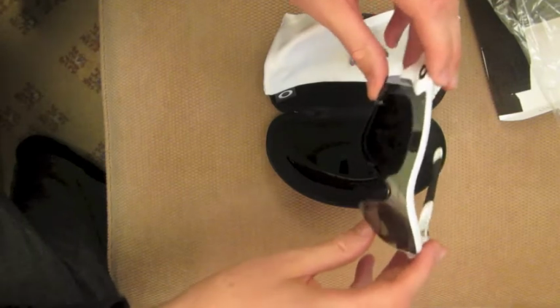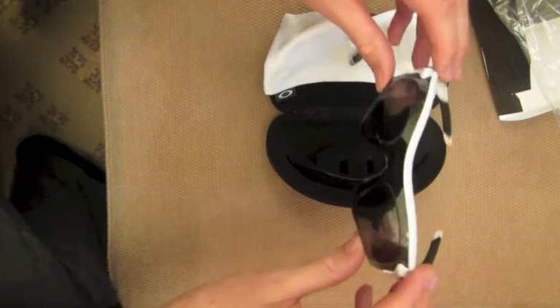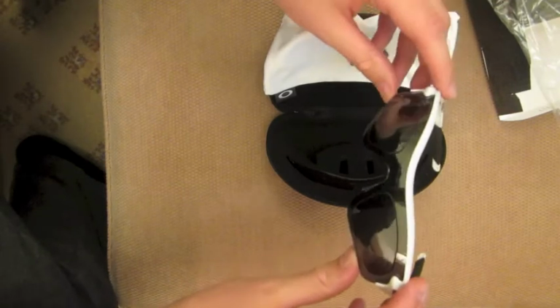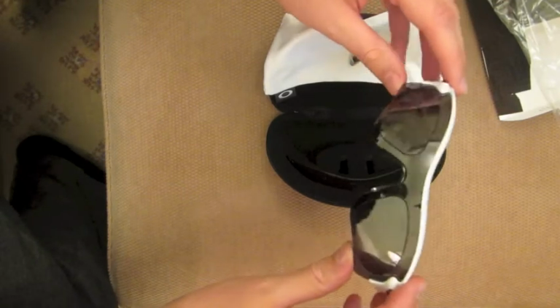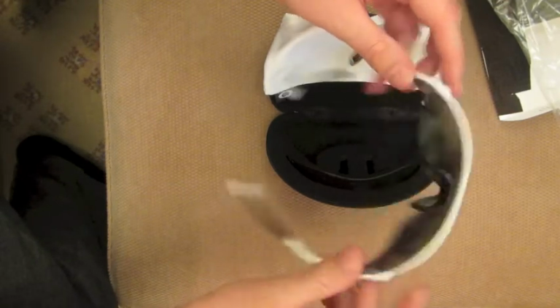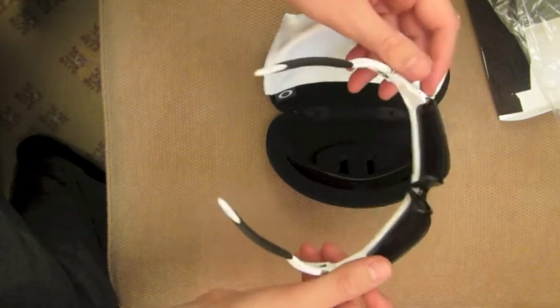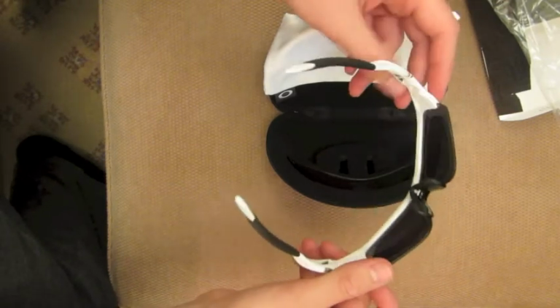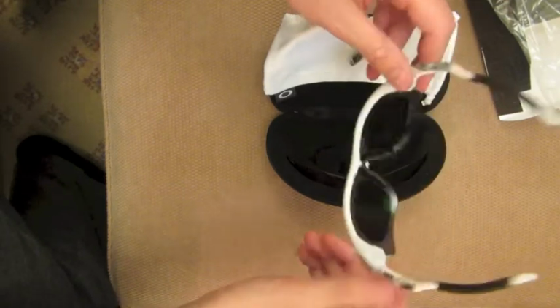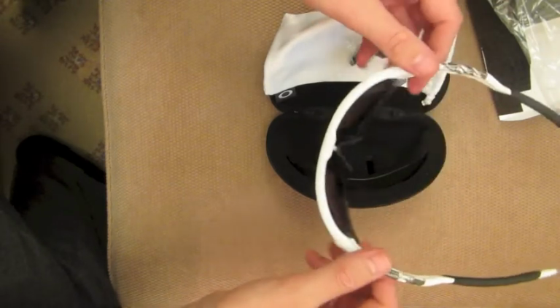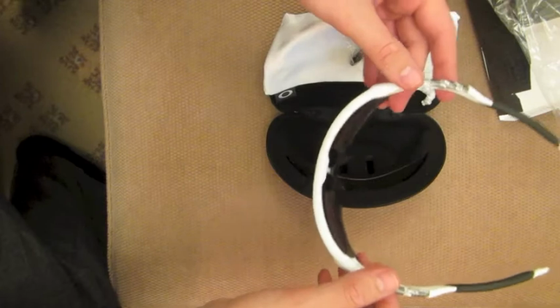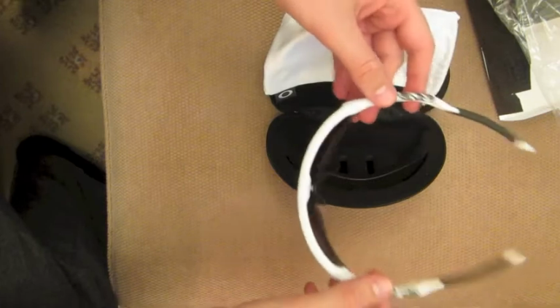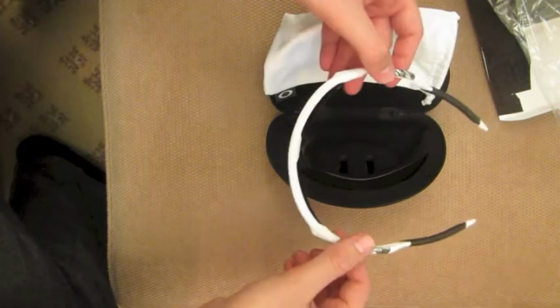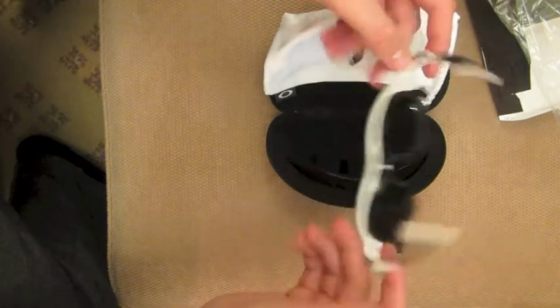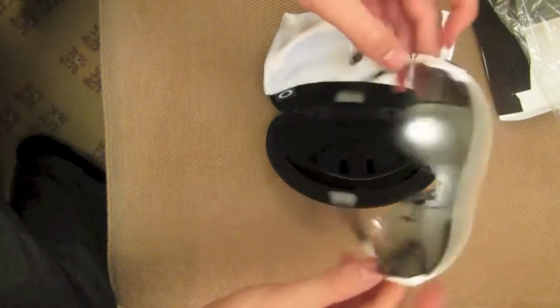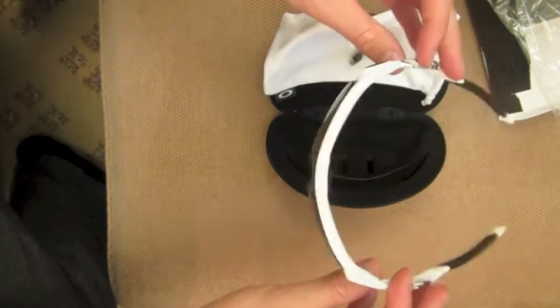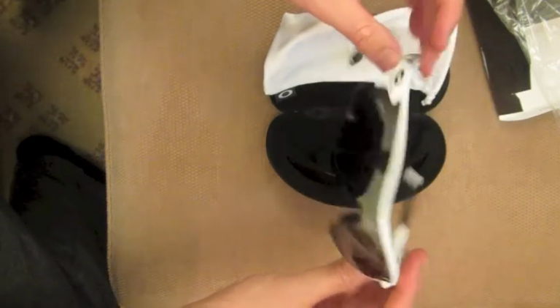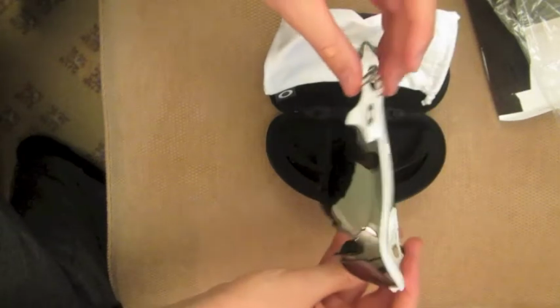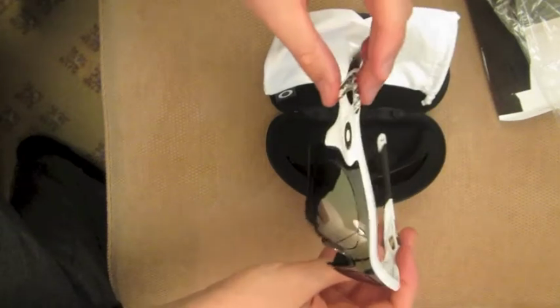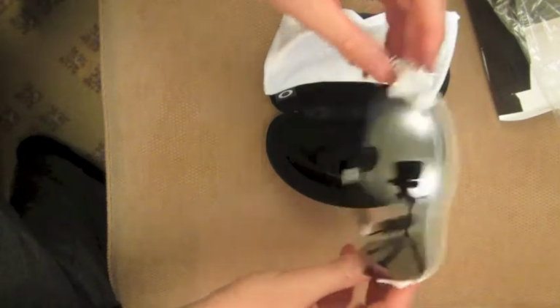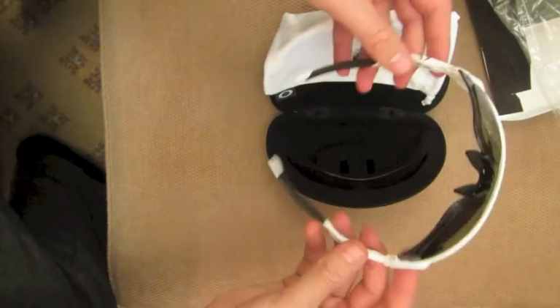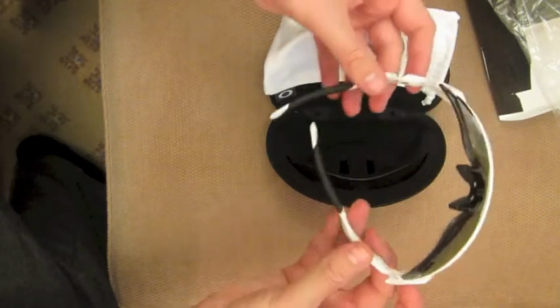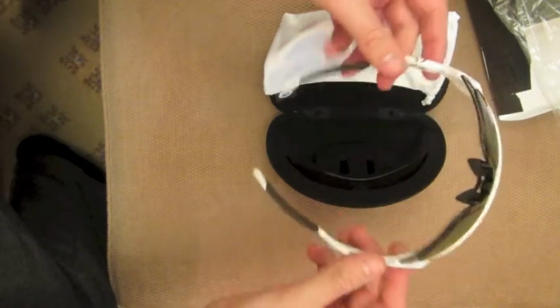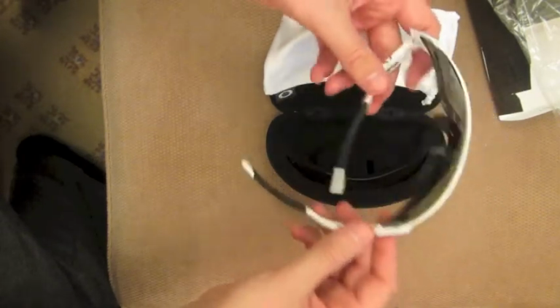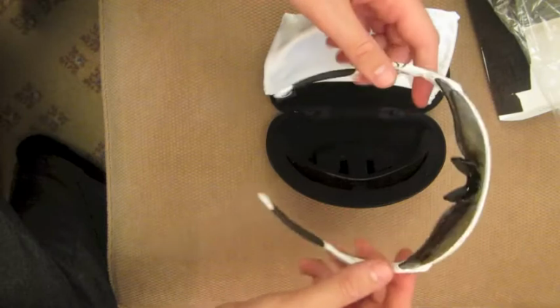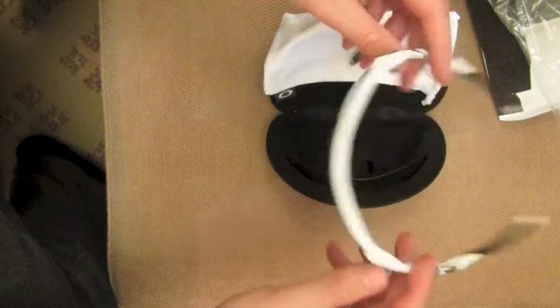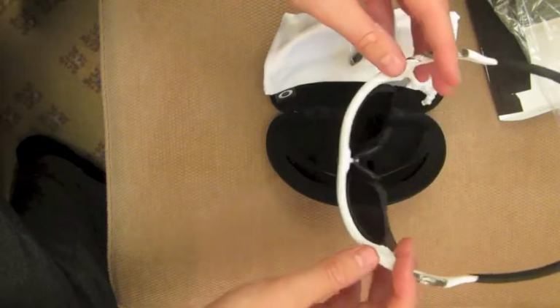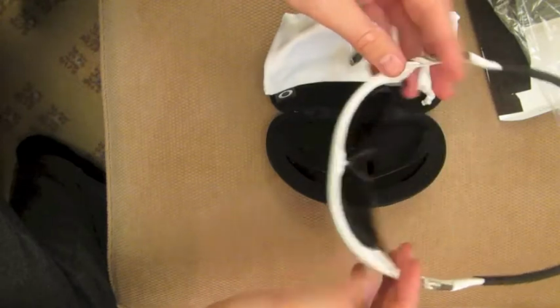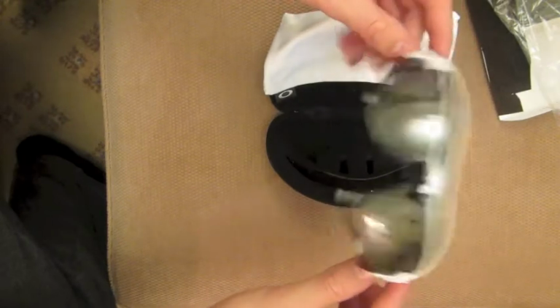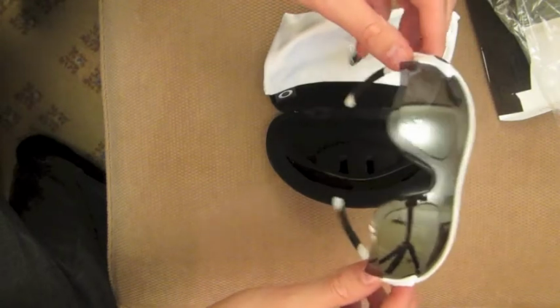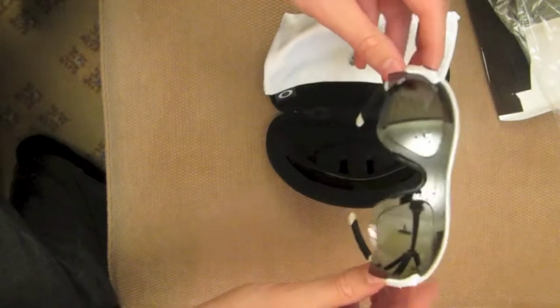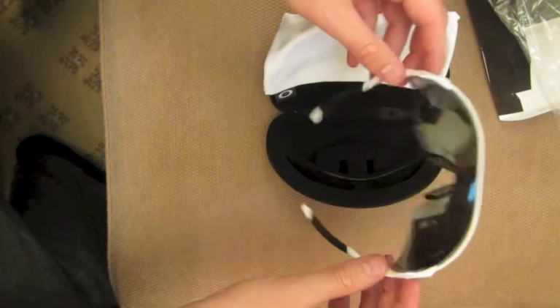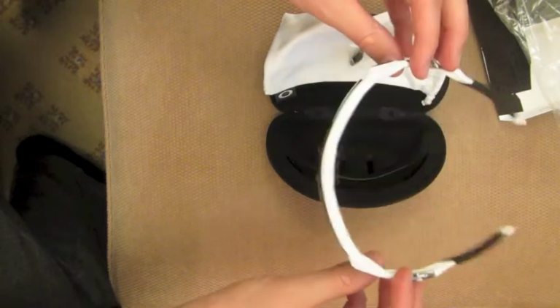I will be wearing these when I go biking — my Giant Defy, that you've seen the overview of — and also when I go motorcycle riding. So I'm going to wear these with a helmet.